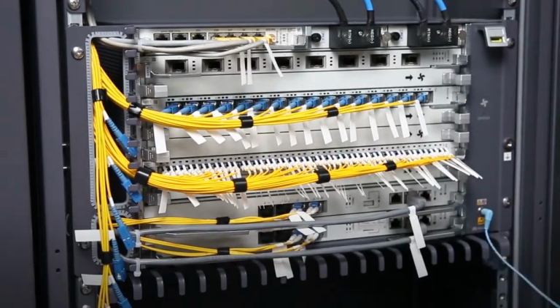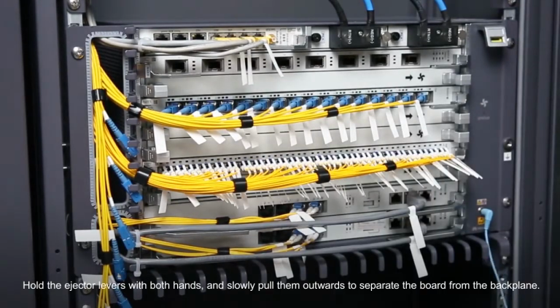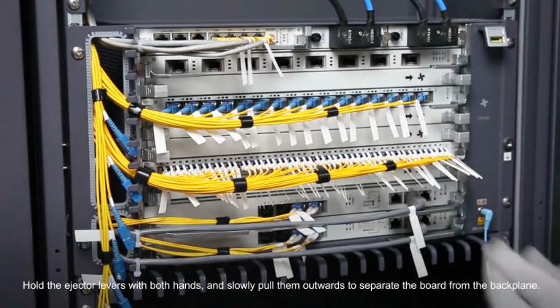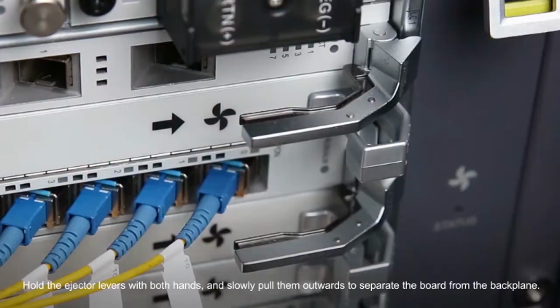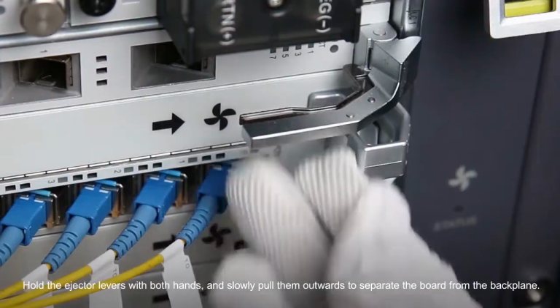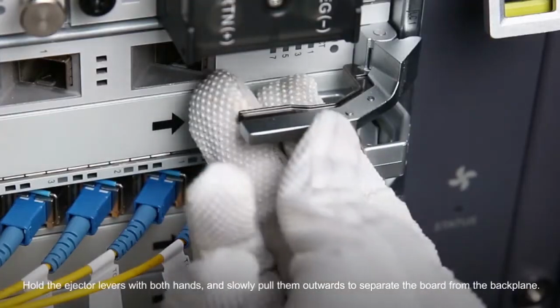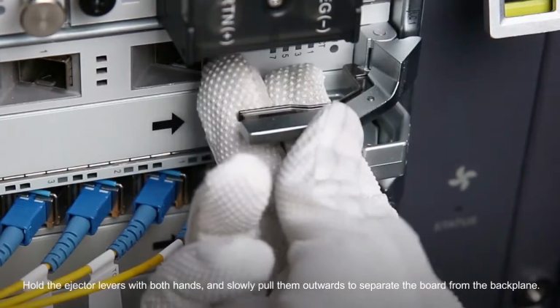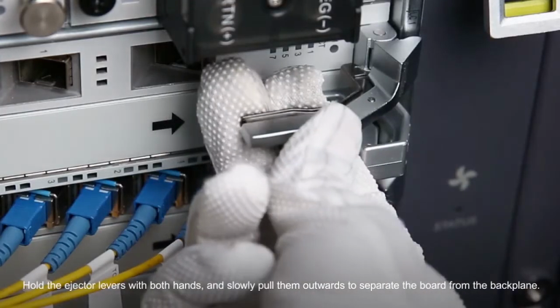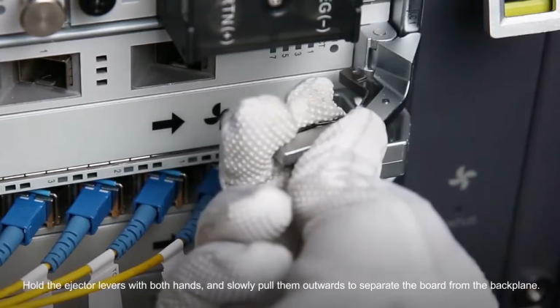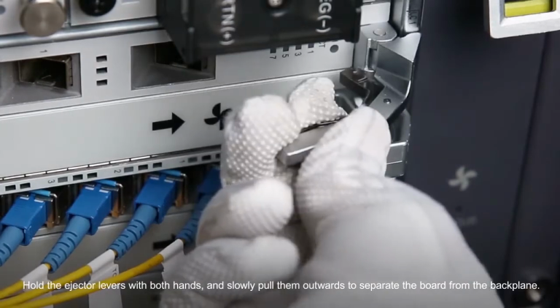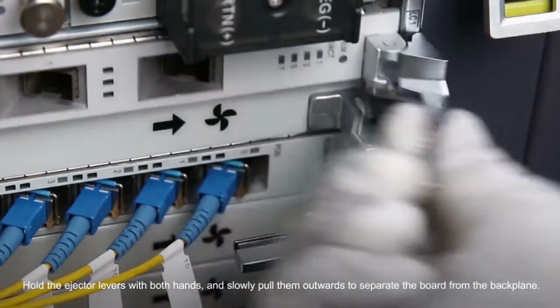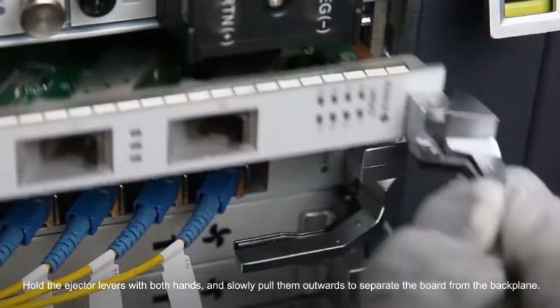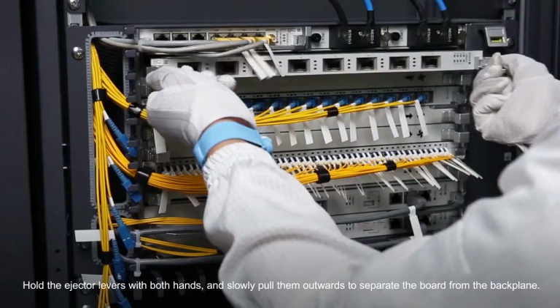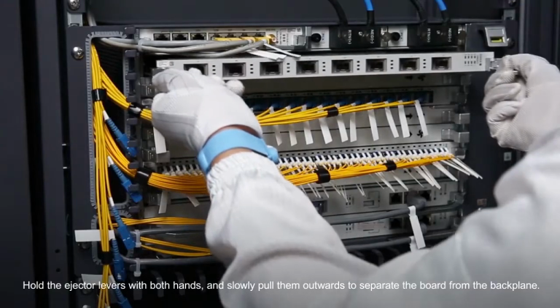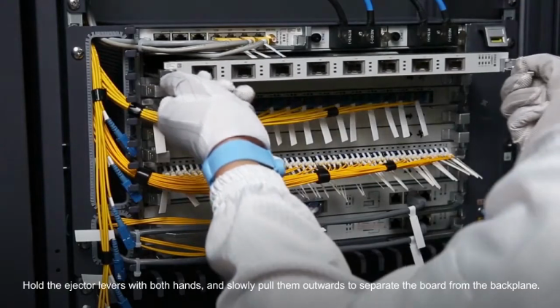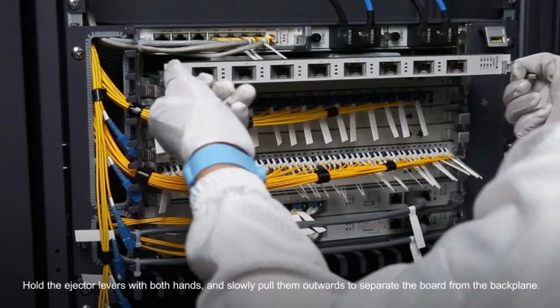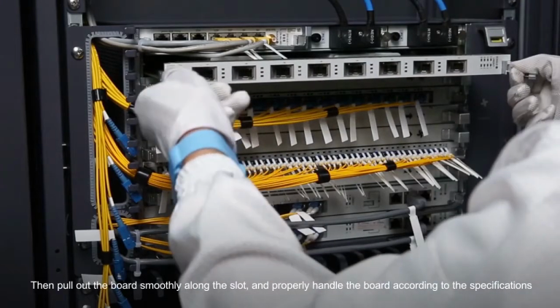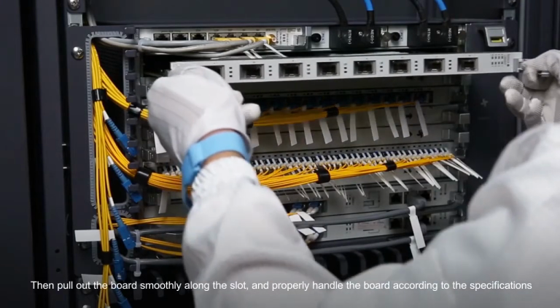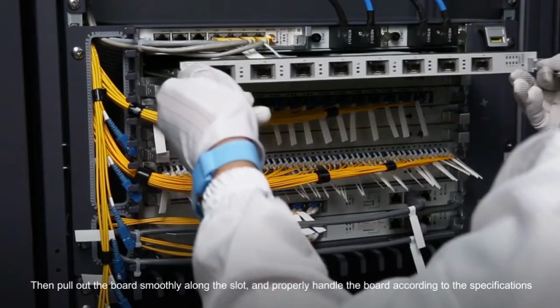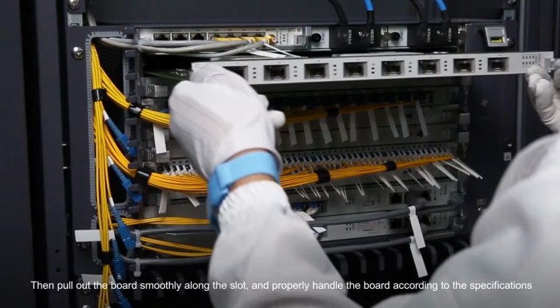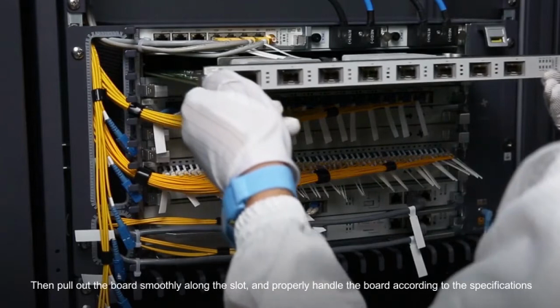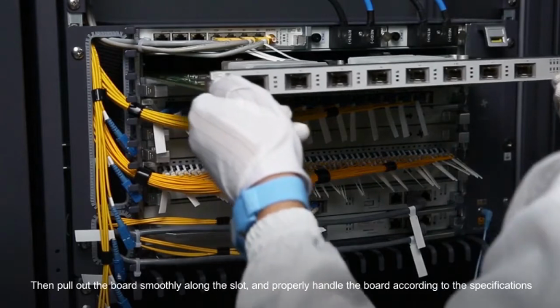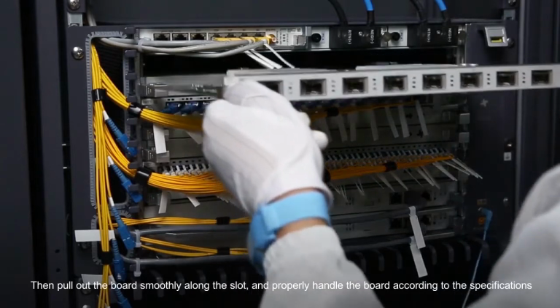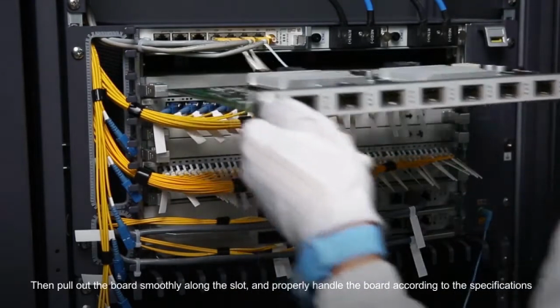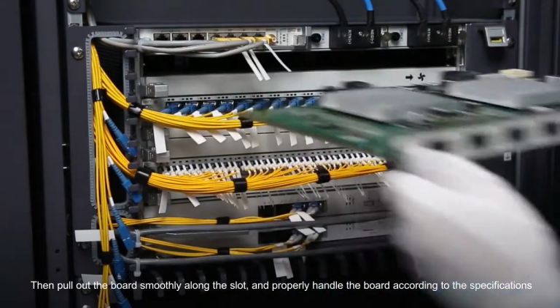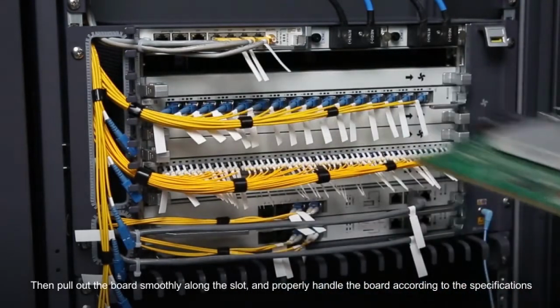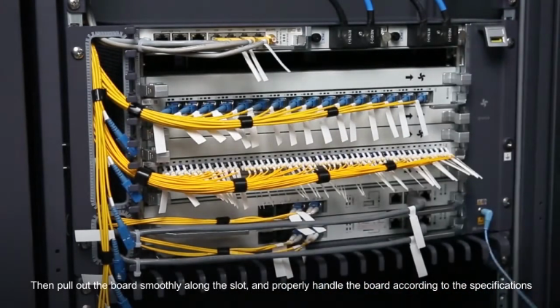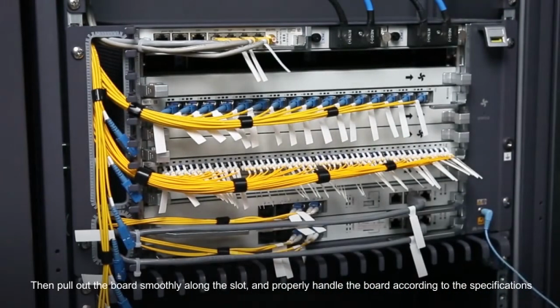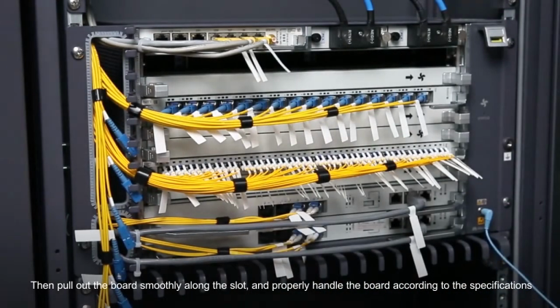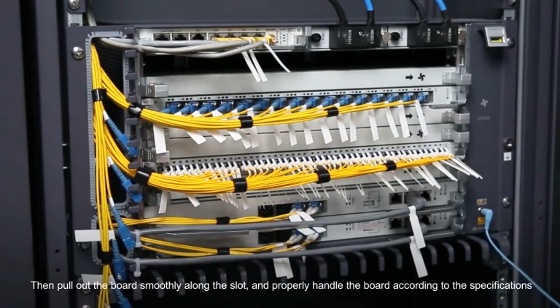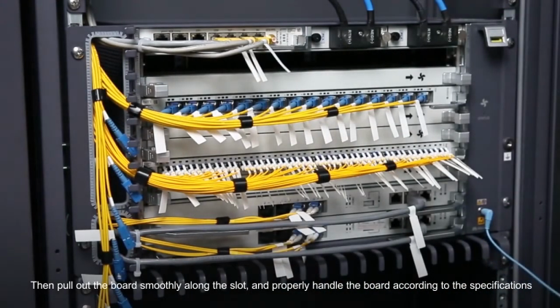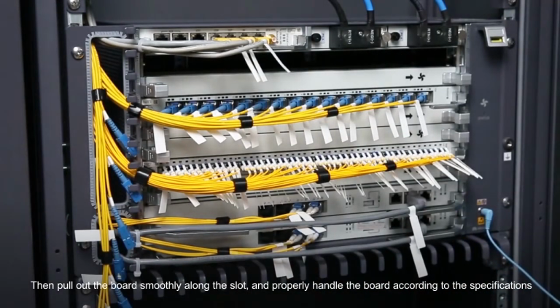Hold the ejector levers with both hands and slowly pull them outwards to separate the board from the backplane. Then pull out the board smoothly along the slot and properly handle the board according to the specifications.